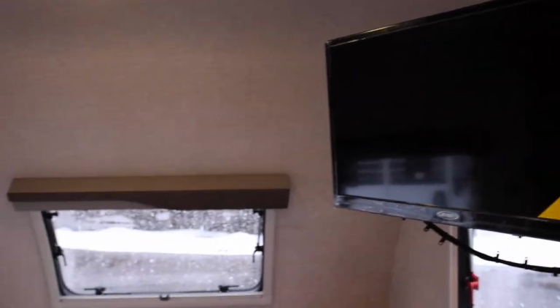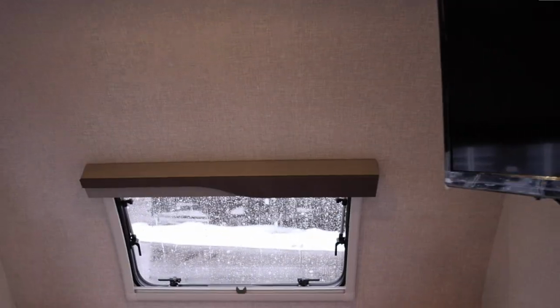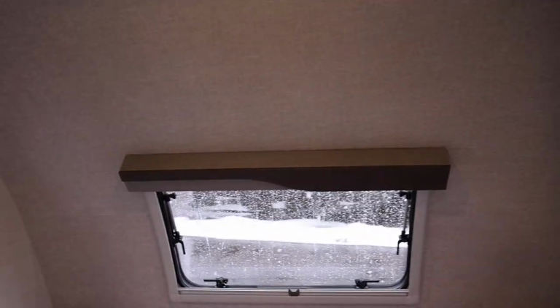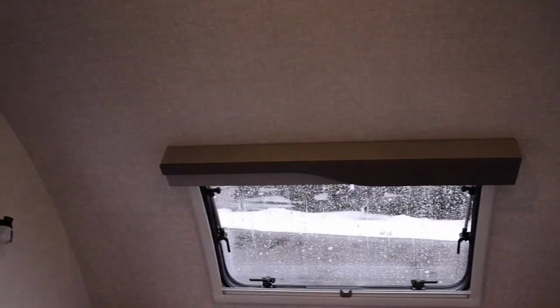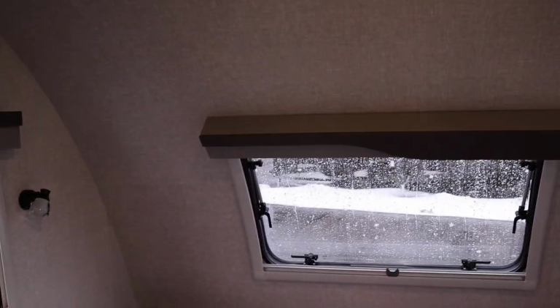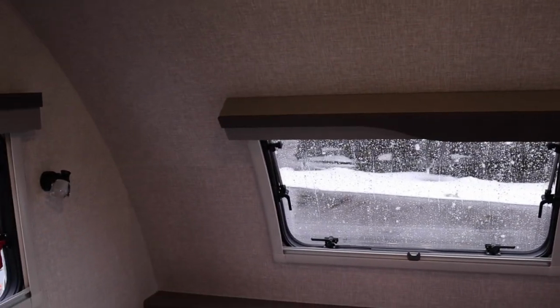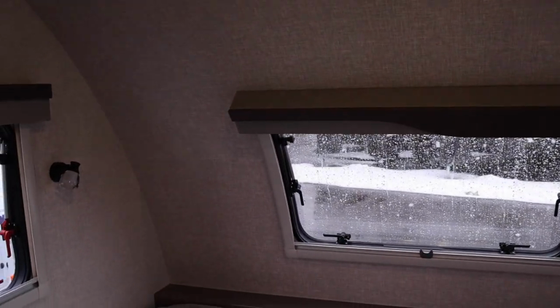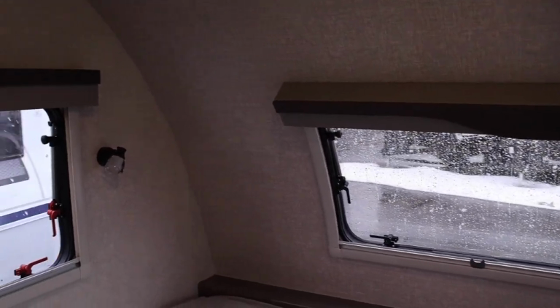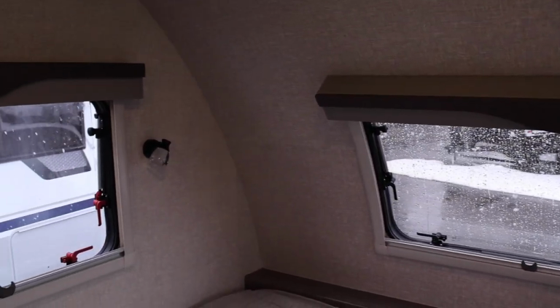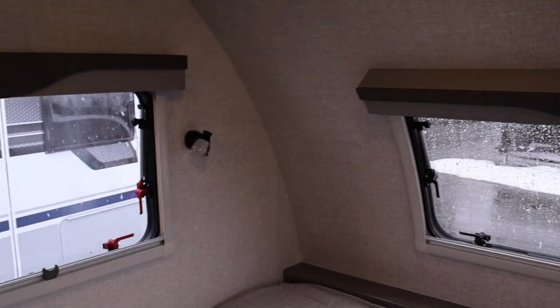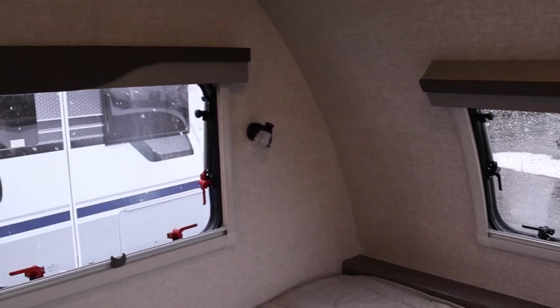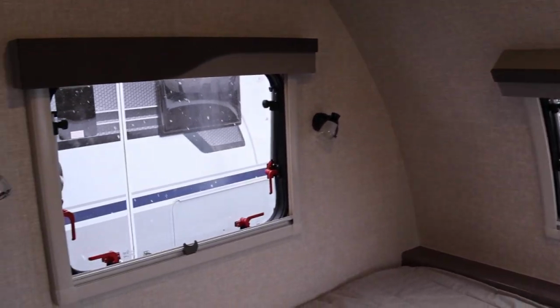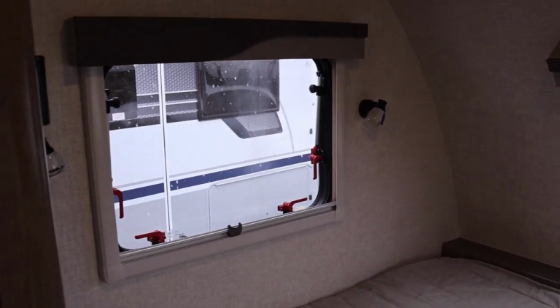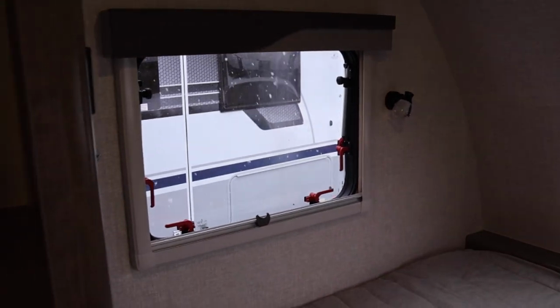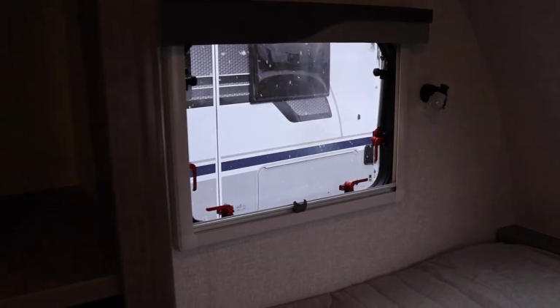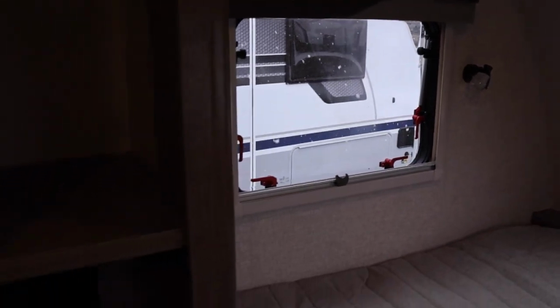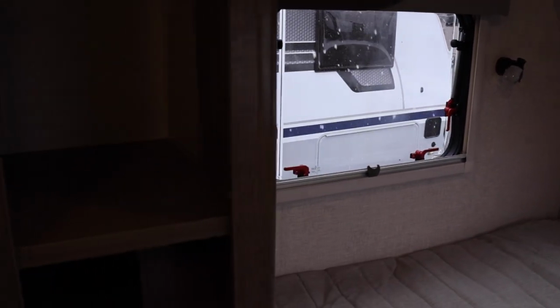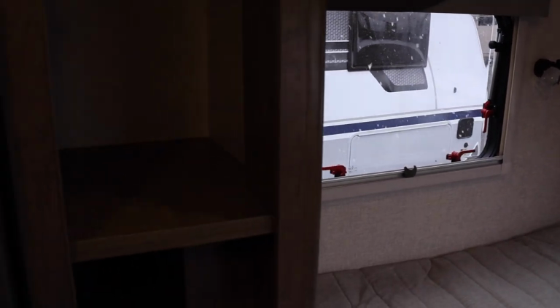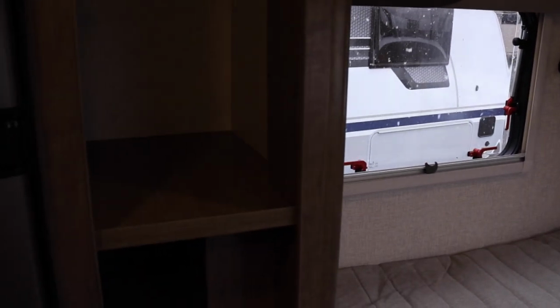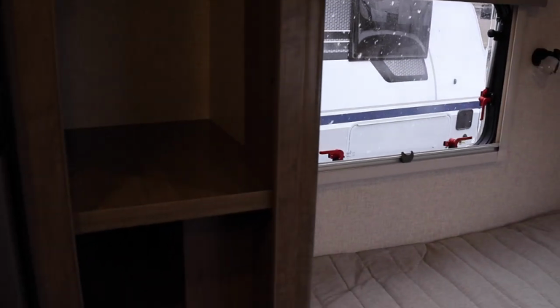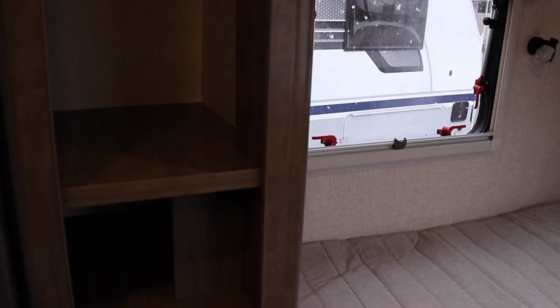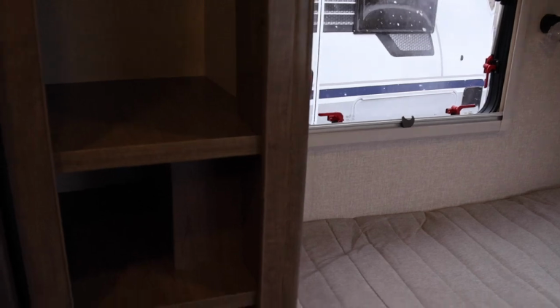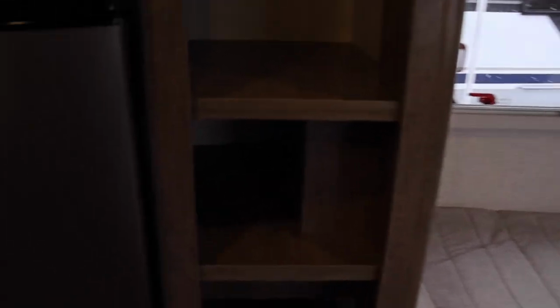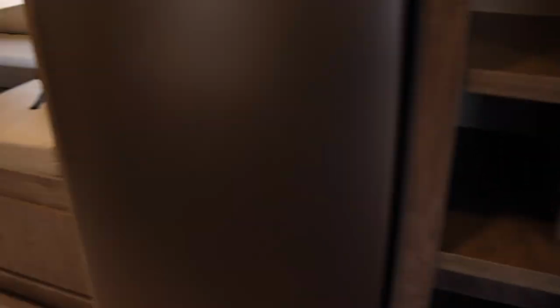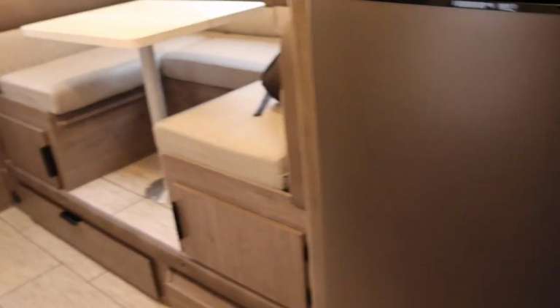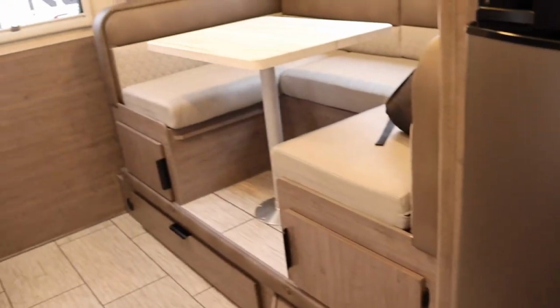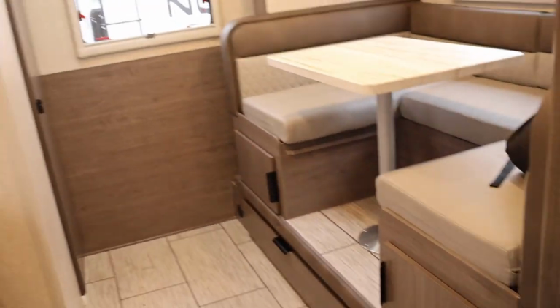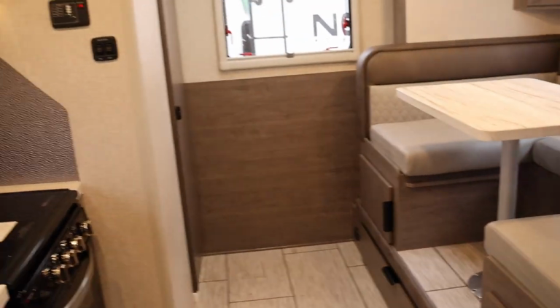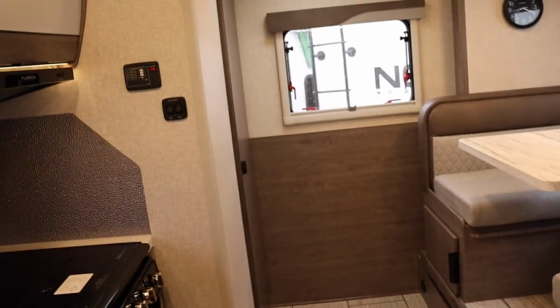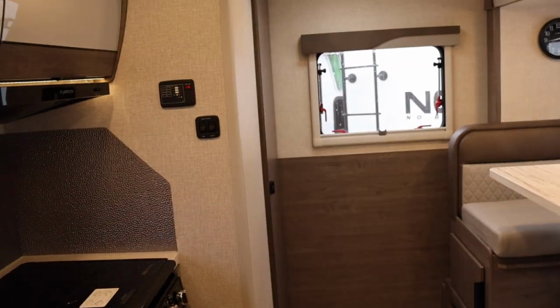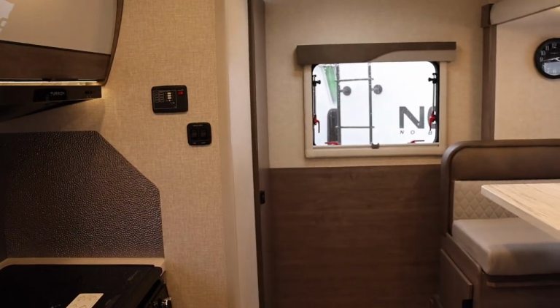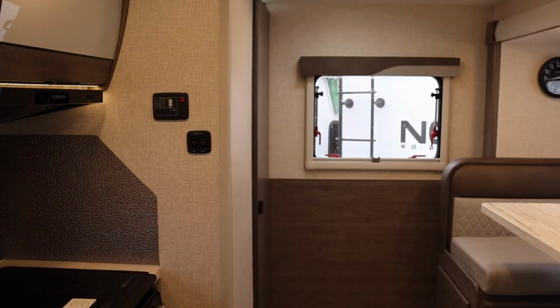I'm here at Parrish RV in Payson, Utah, and they have this little guy. If you are in the market, be sure to ask for Jessica — she's one of the salespeople here. Let's go ahead and jump out back. I want to show you guys the bathroom first.